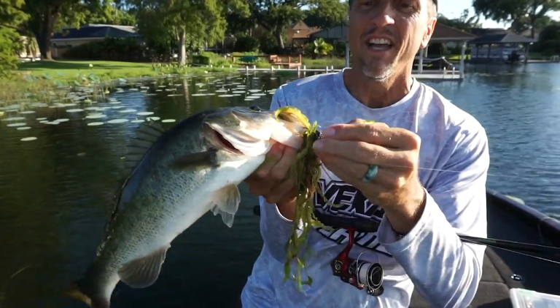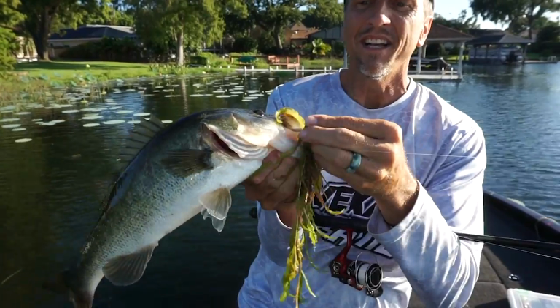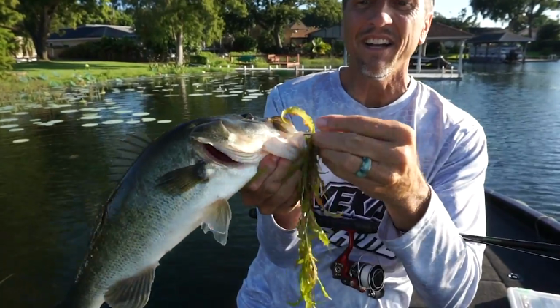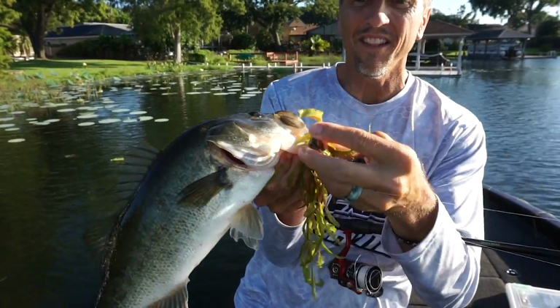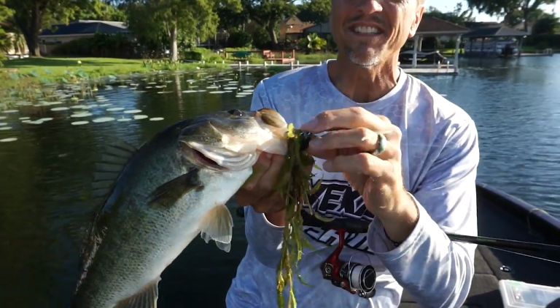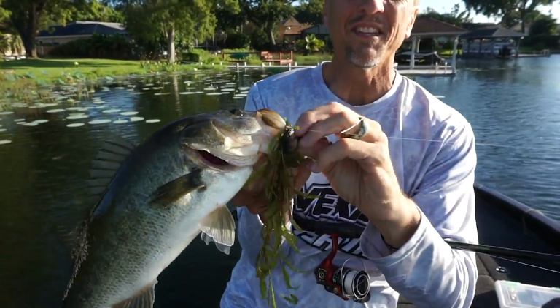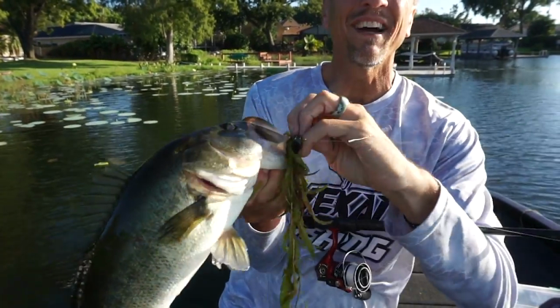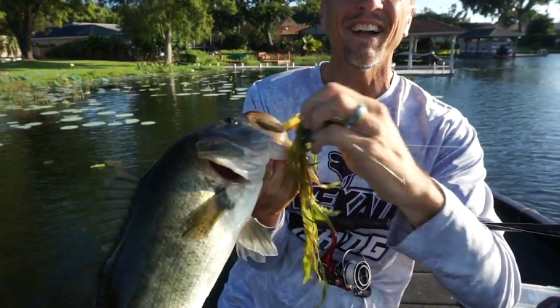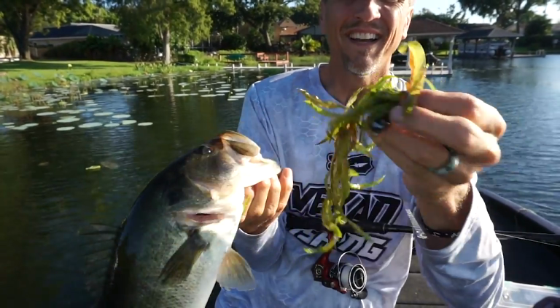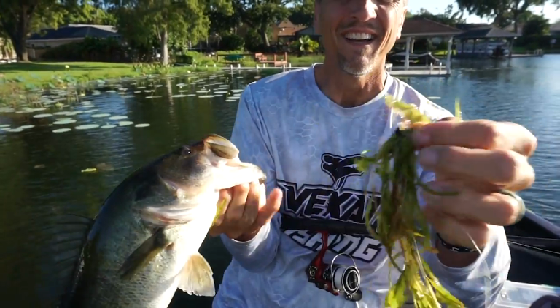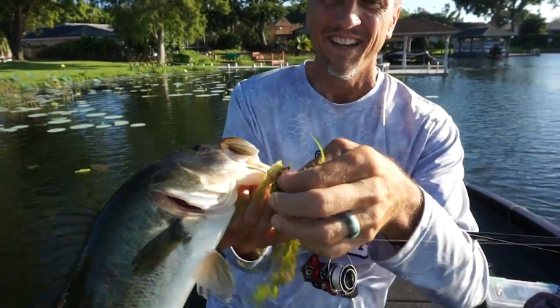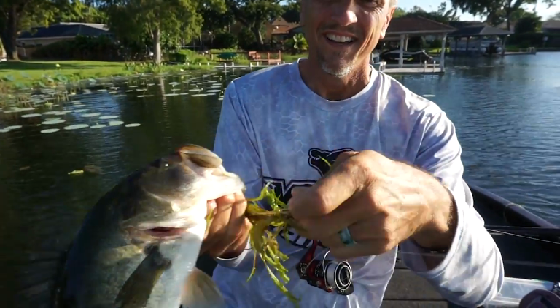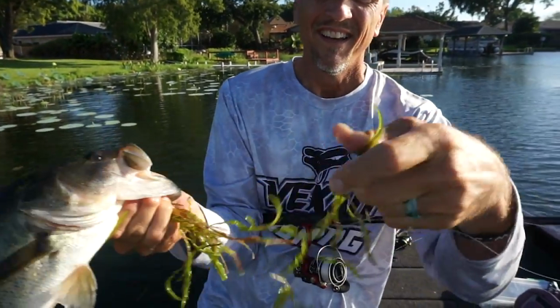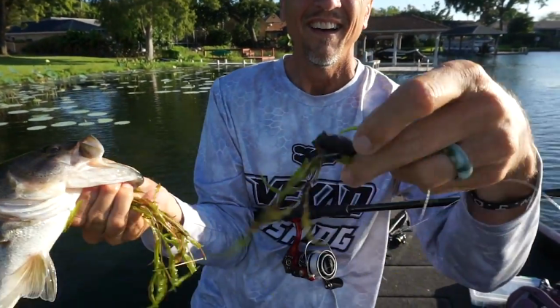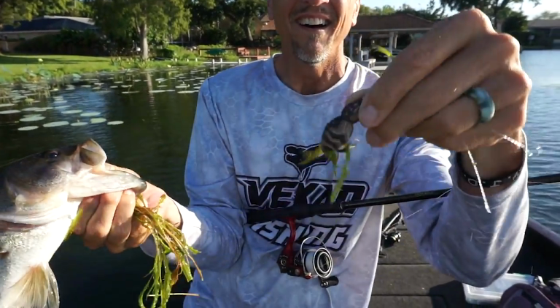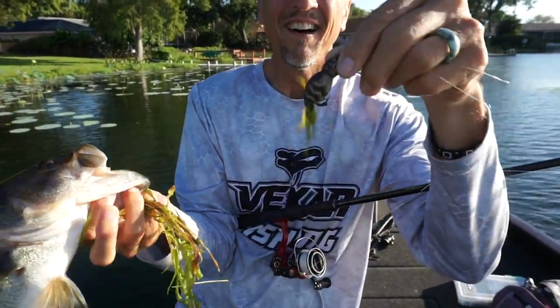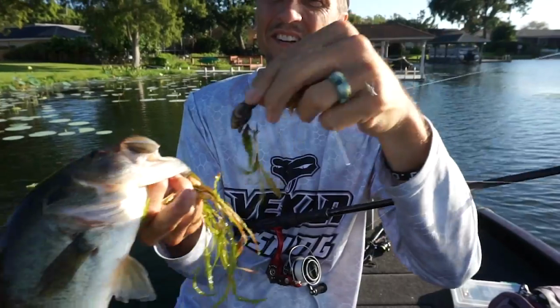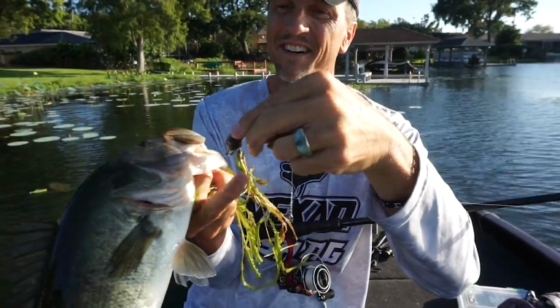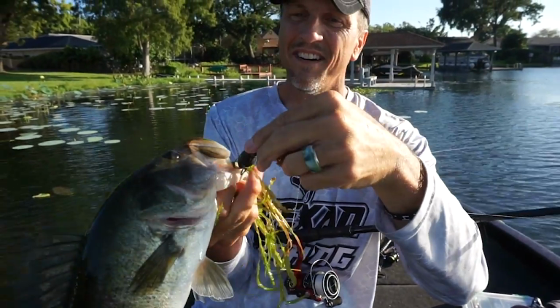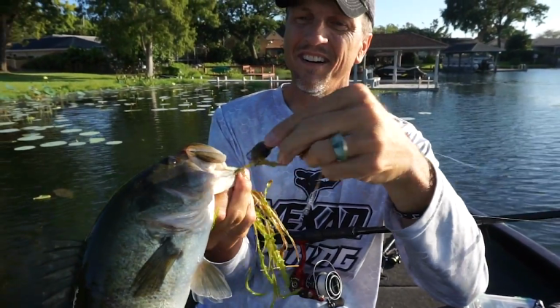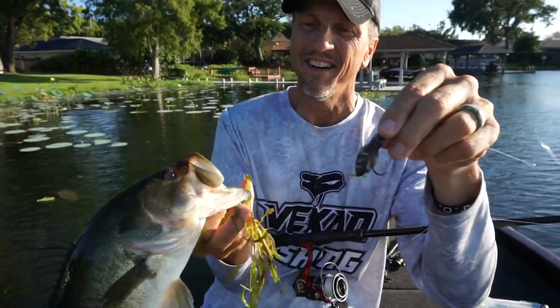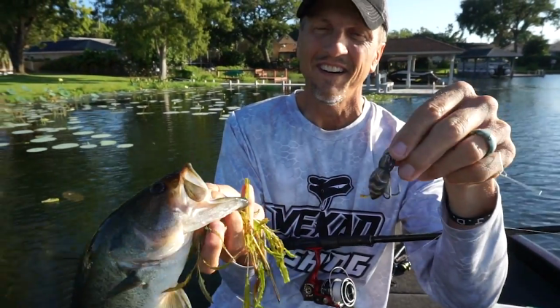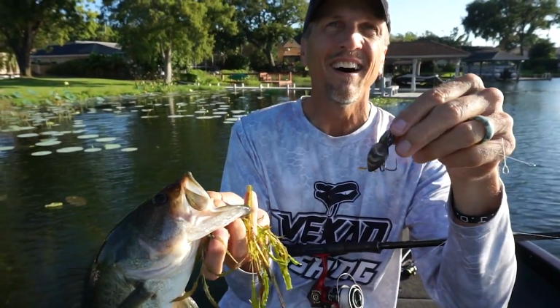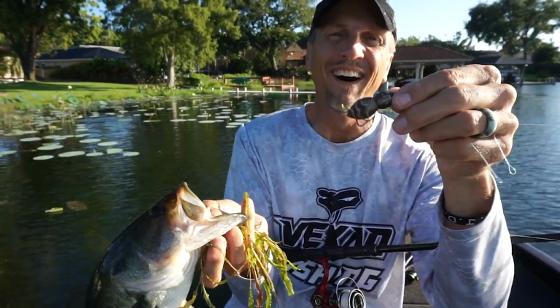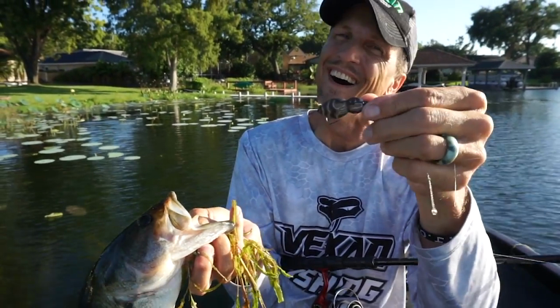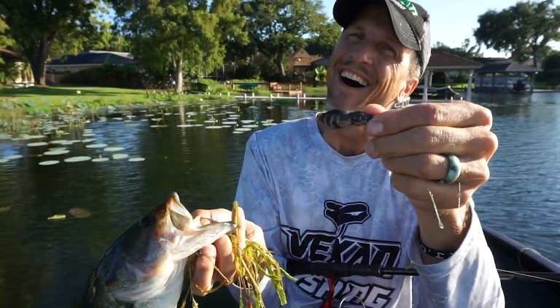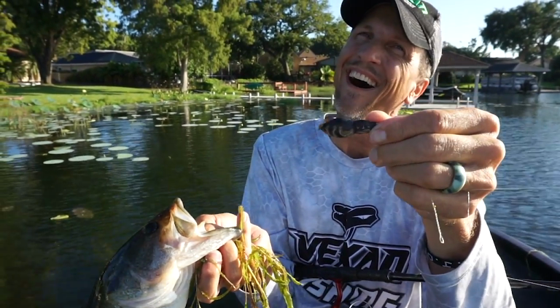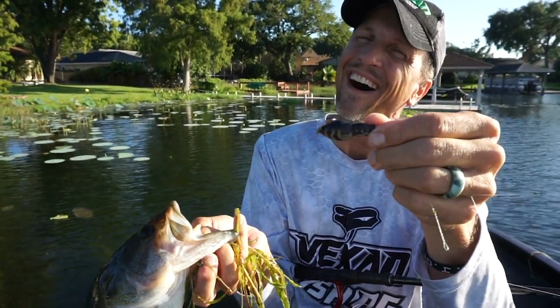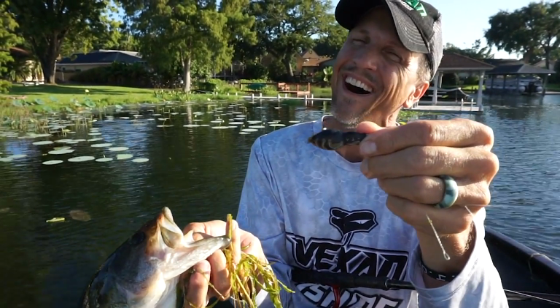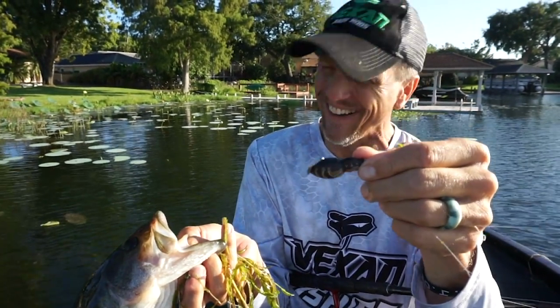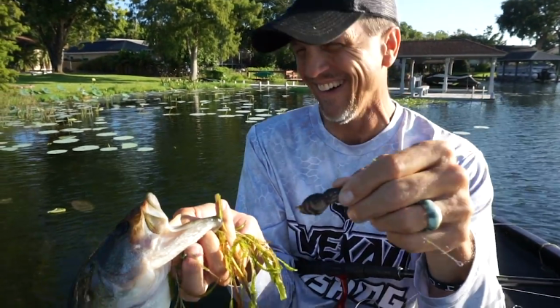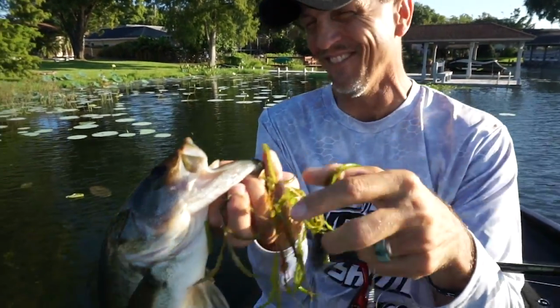If you want more information, you can go to LunkerHunt.com, where you can purchase them right now. They are $8.99, or you can go to Taffy Warehouse — they will be available August 26th.